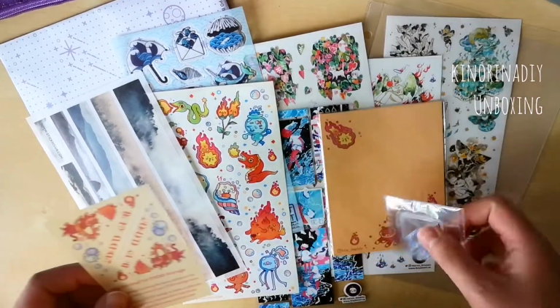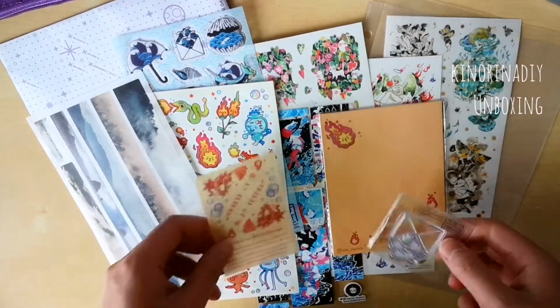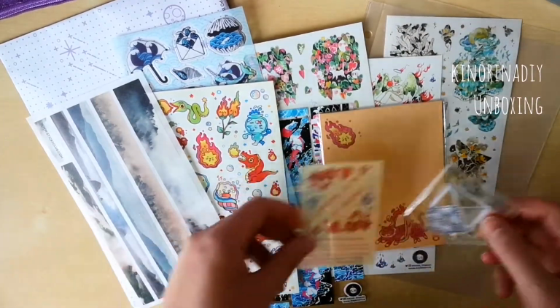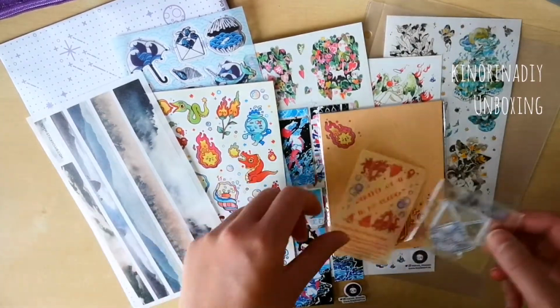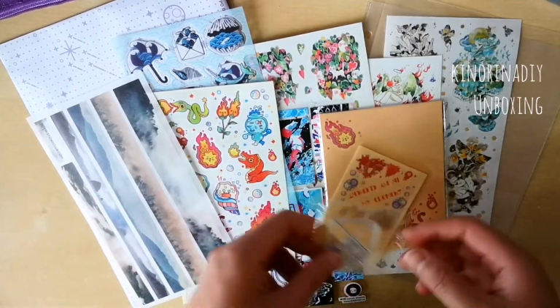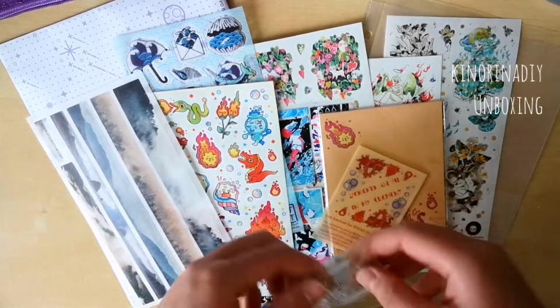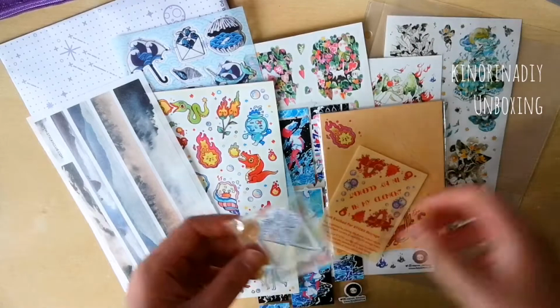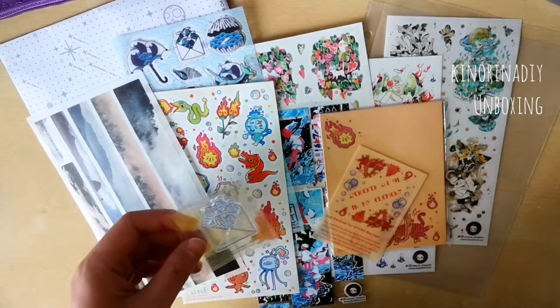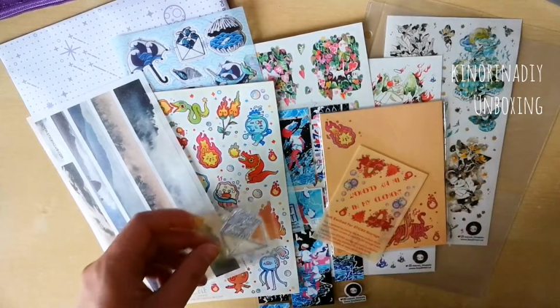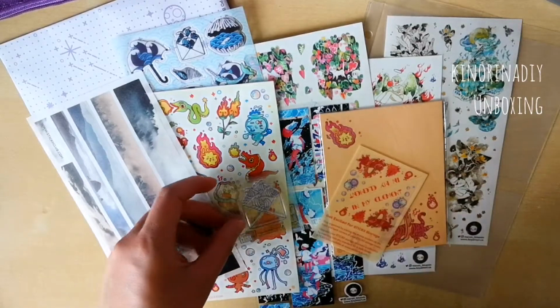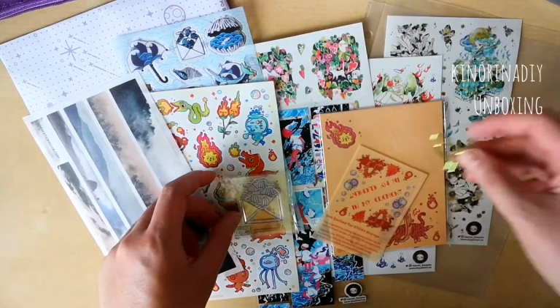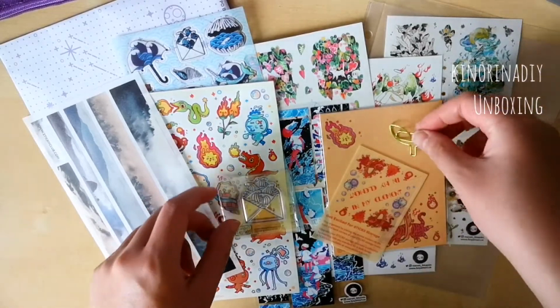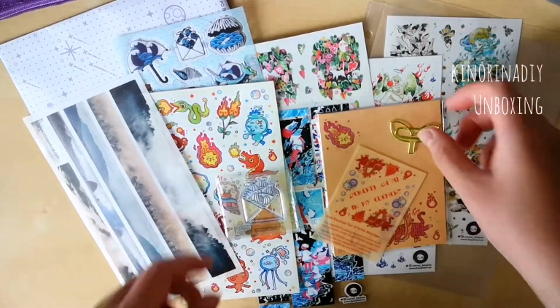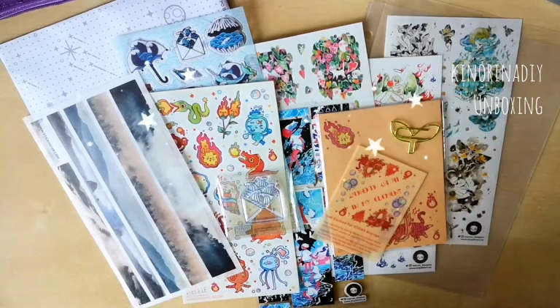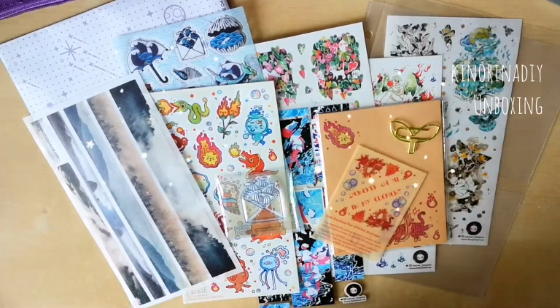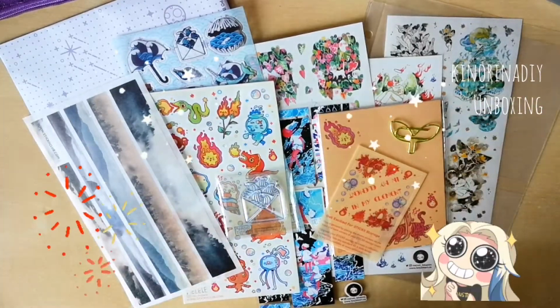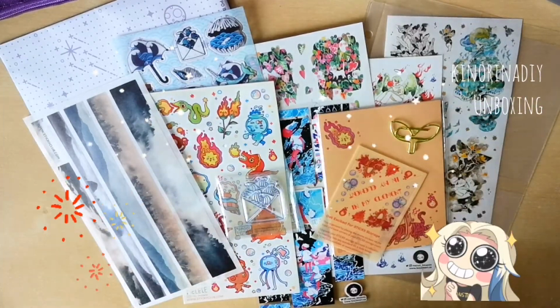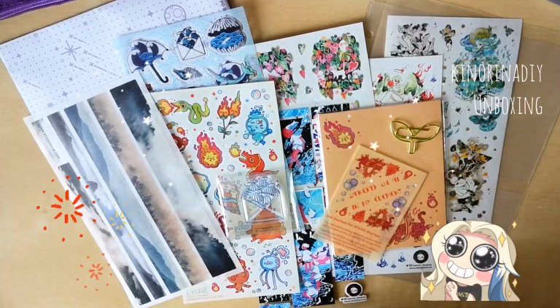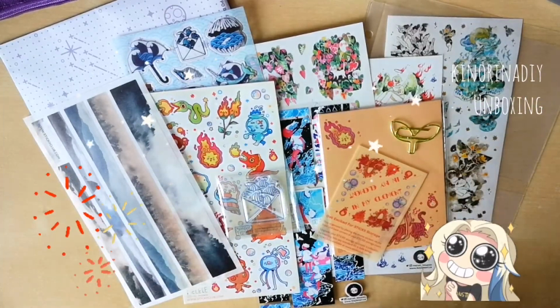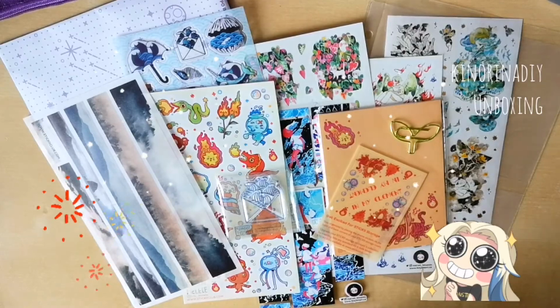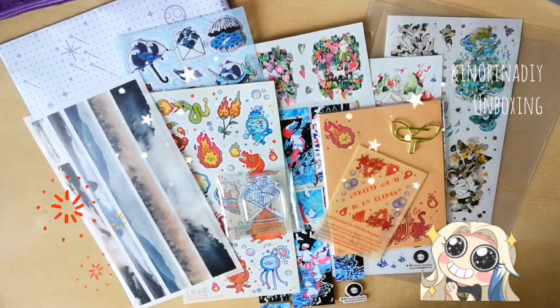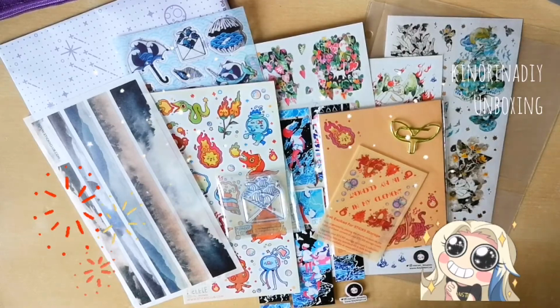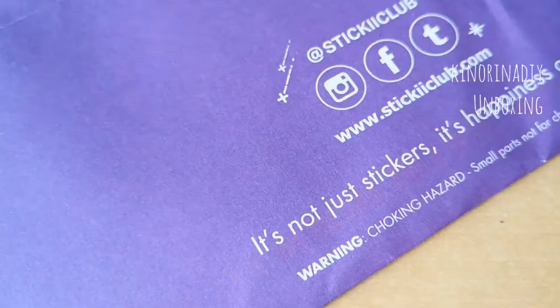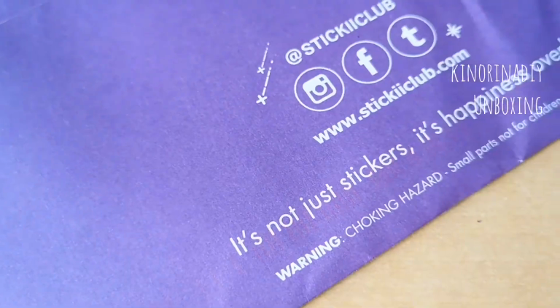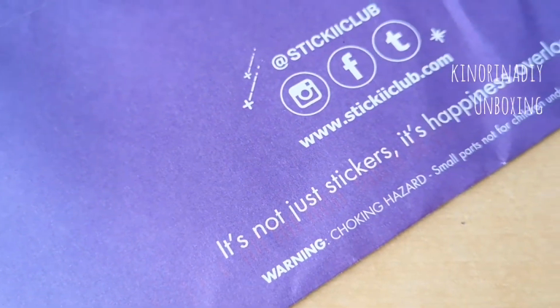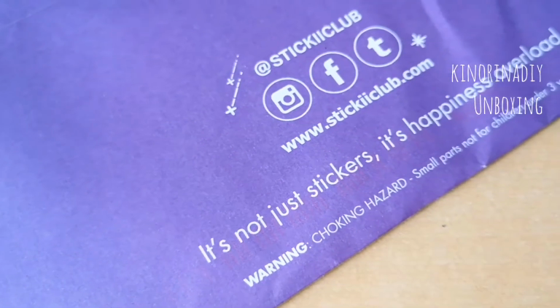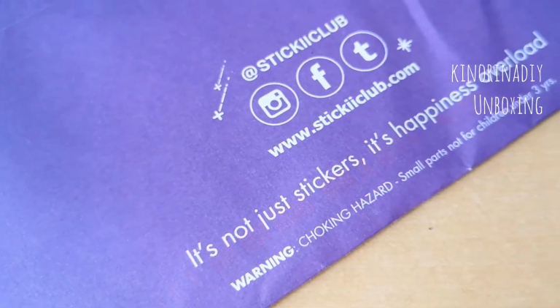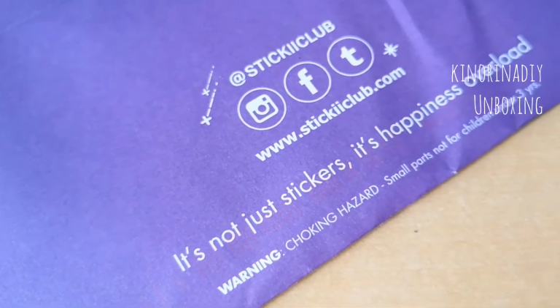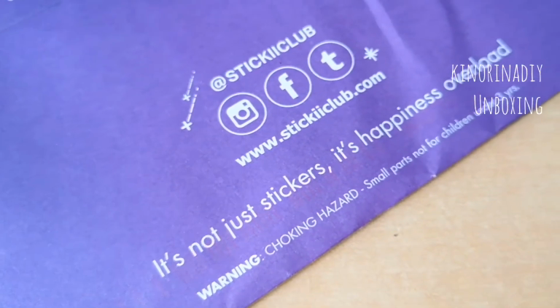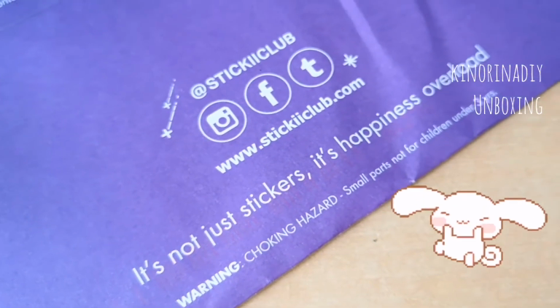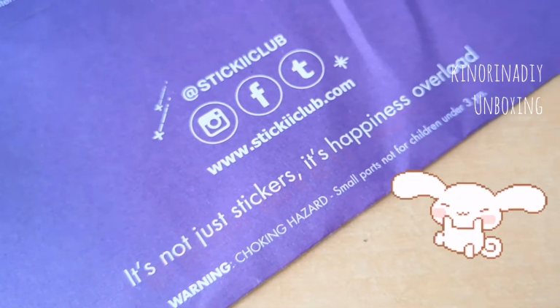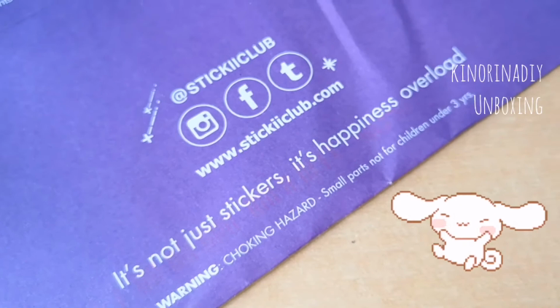I really hope you guys enjoyed watching me open this package and got the joy I did from opening it all up. Thanks for watching. Bye!